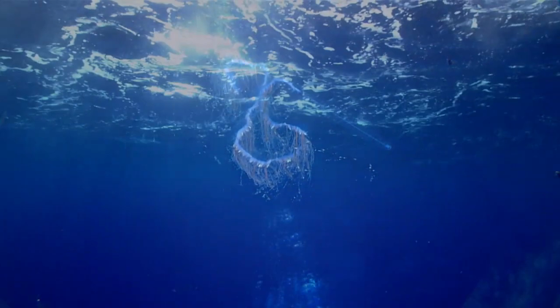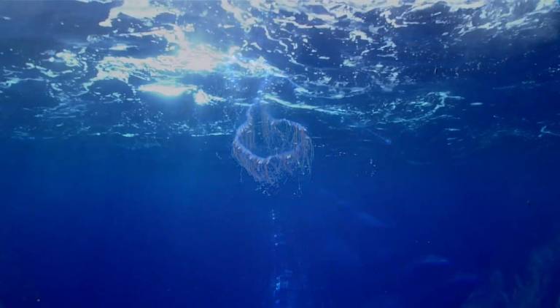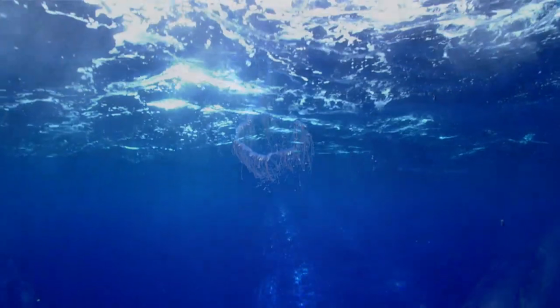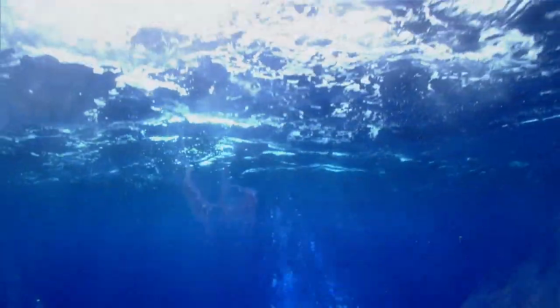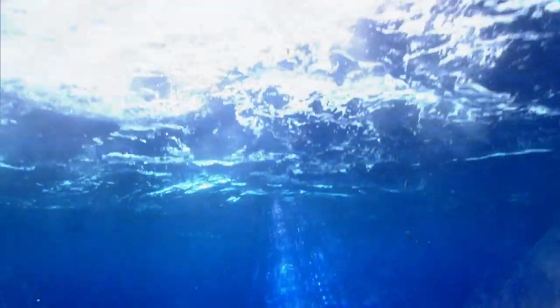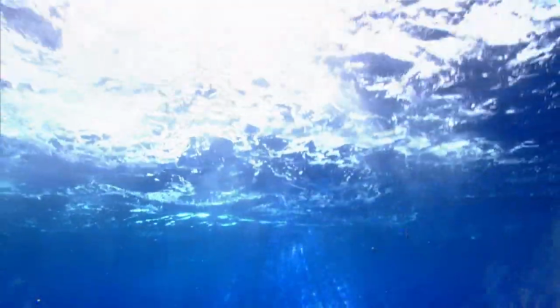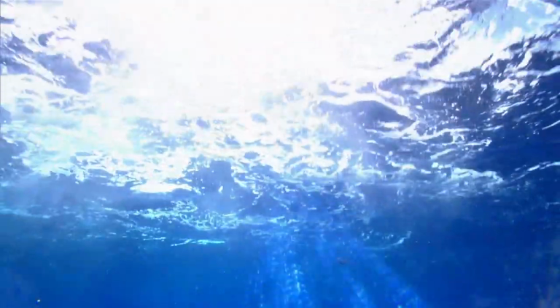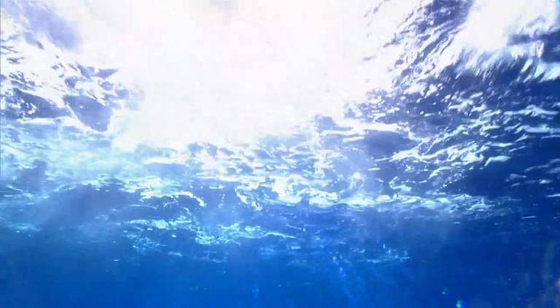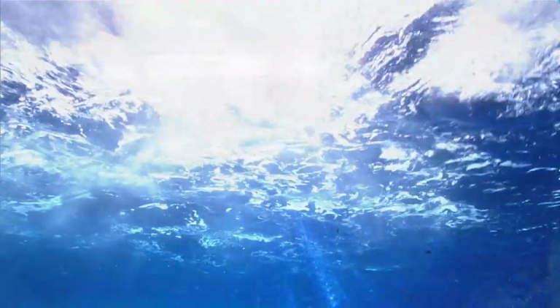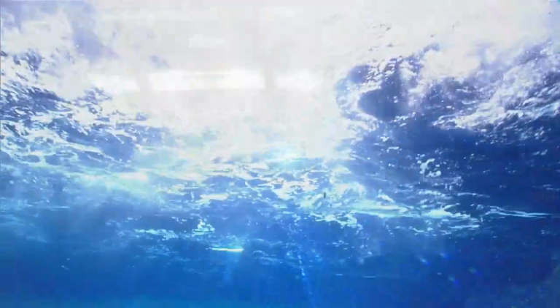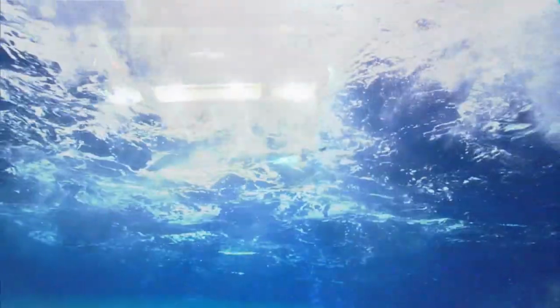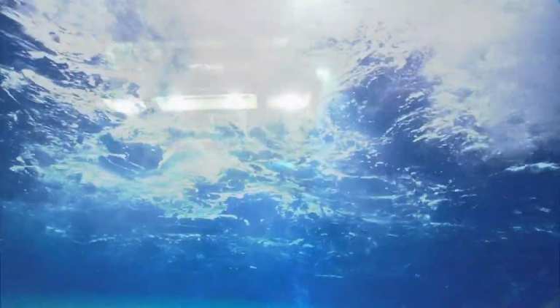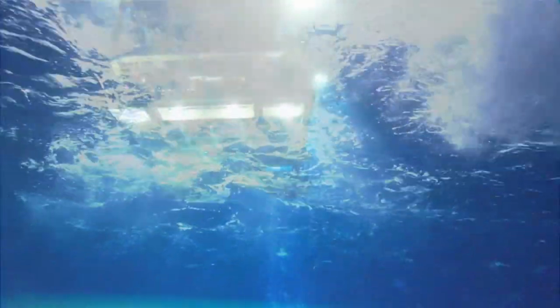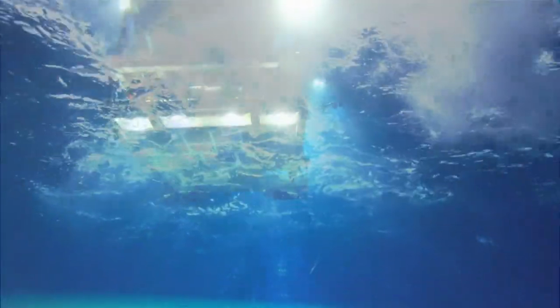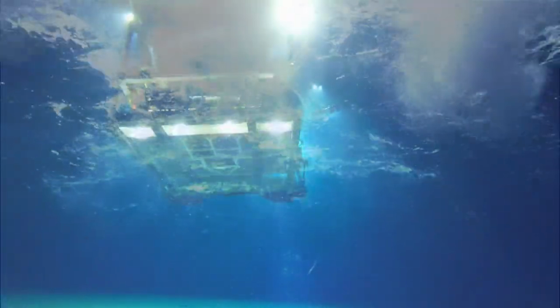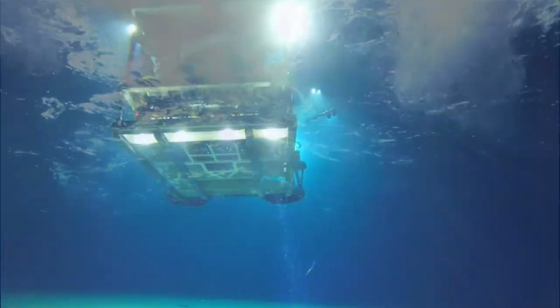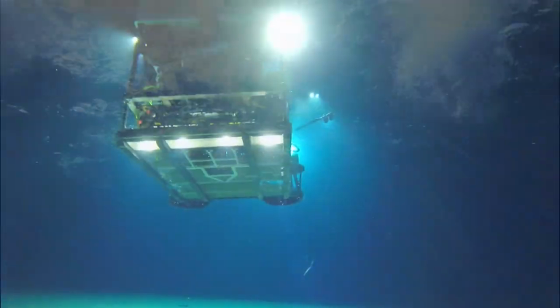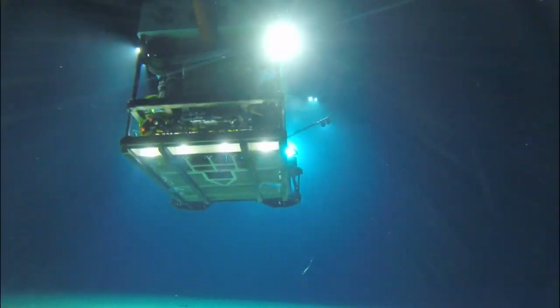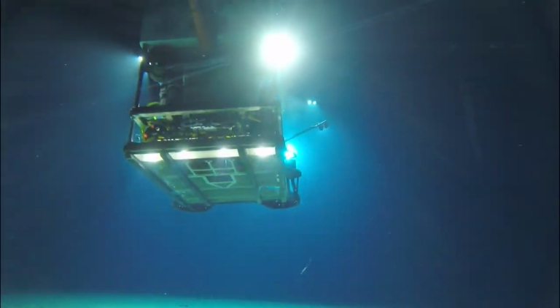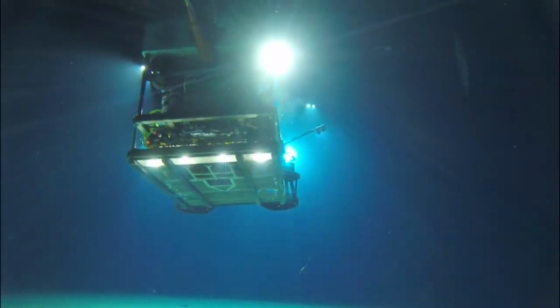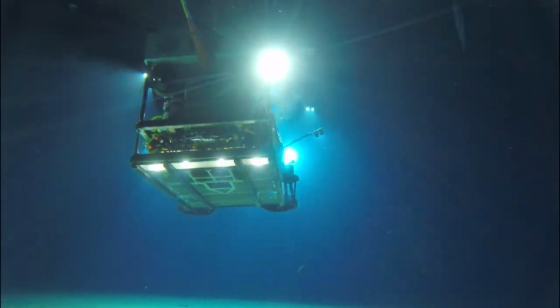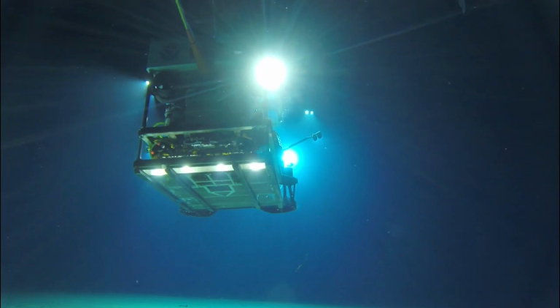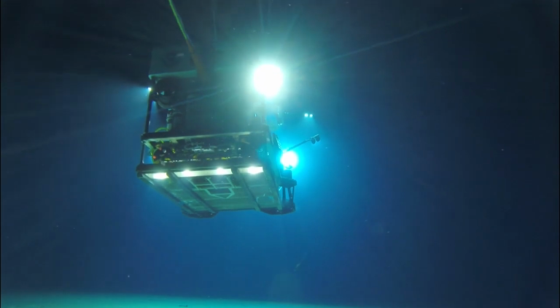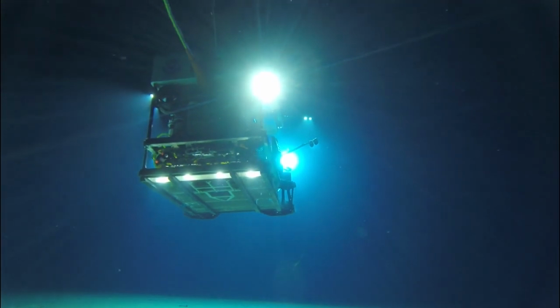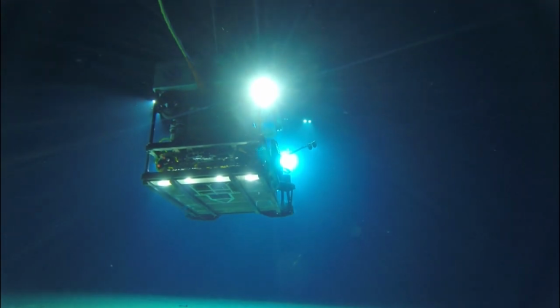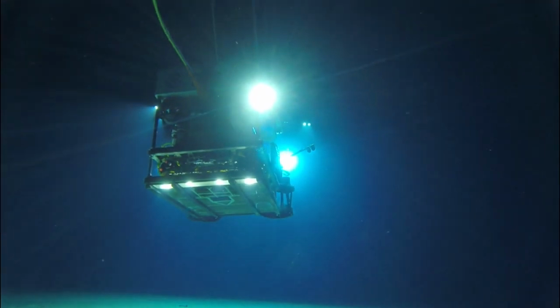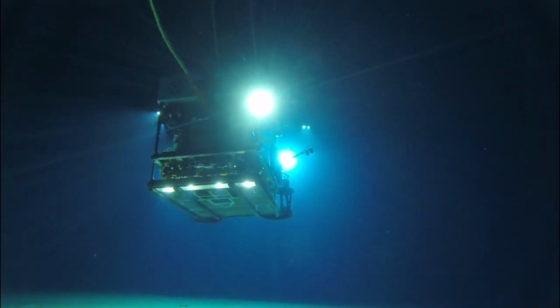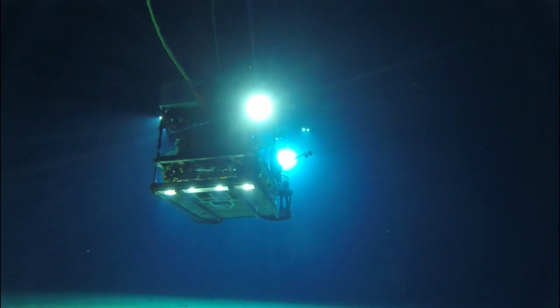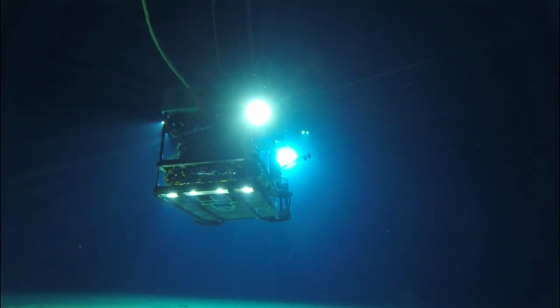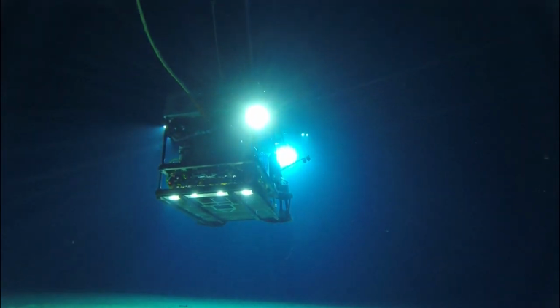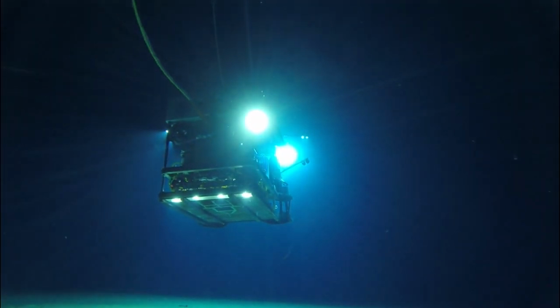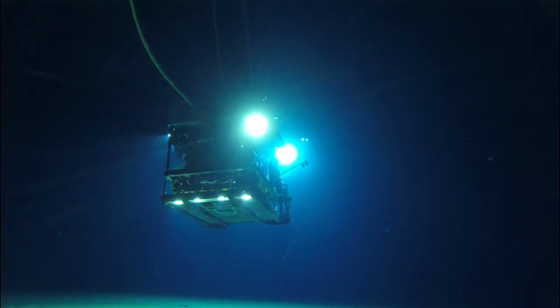The Twilight Zone, a region of the water column where the last bits of sunlight give way to total darkness, is home to many such organisms.